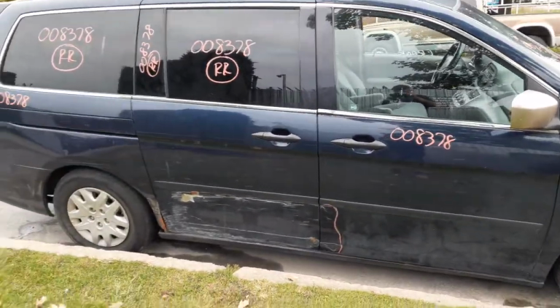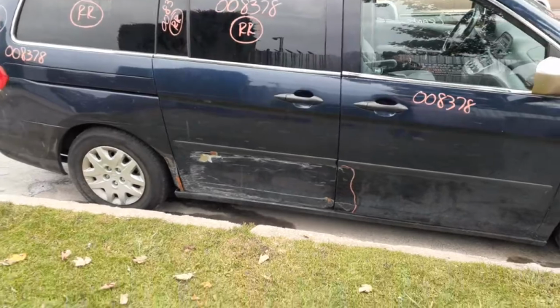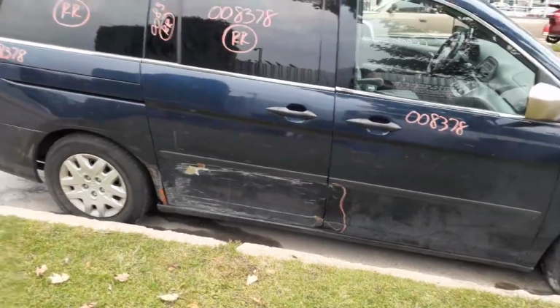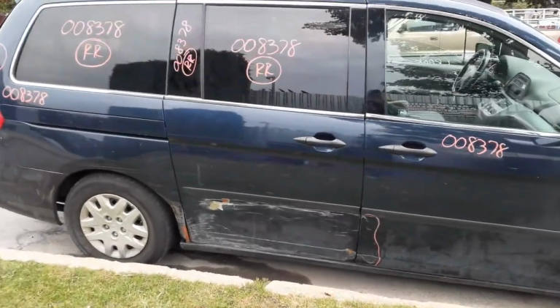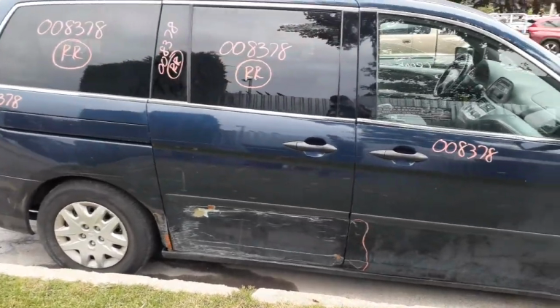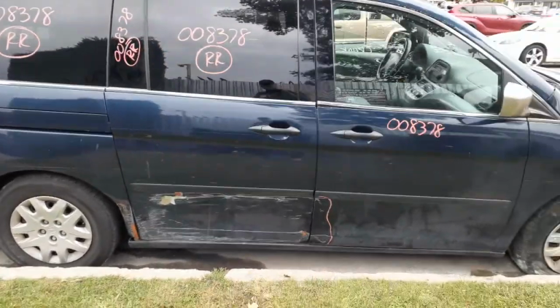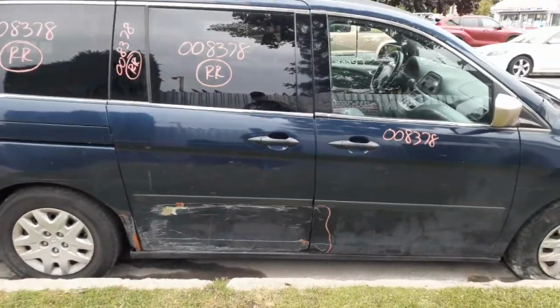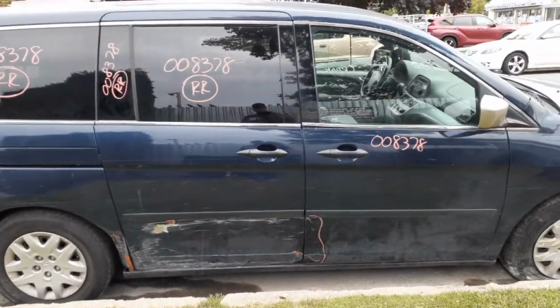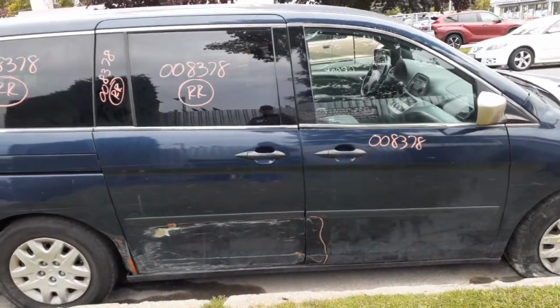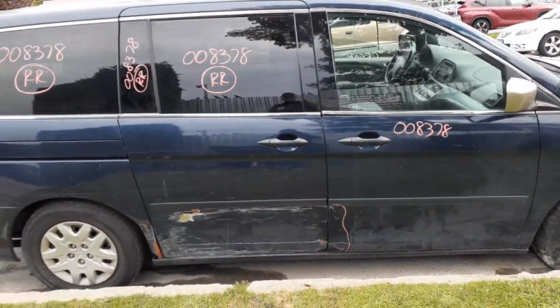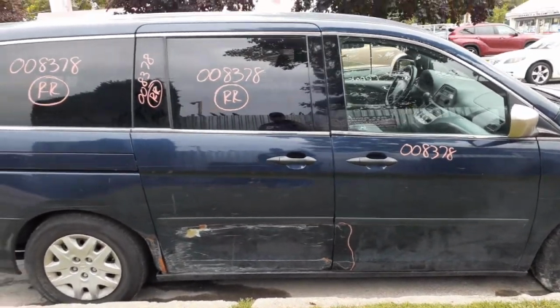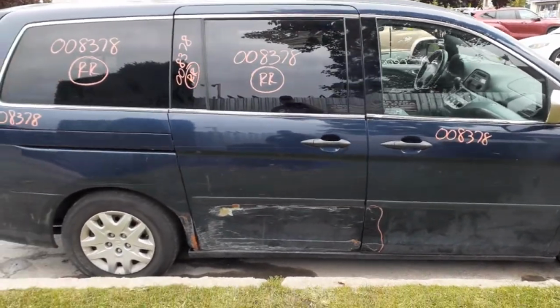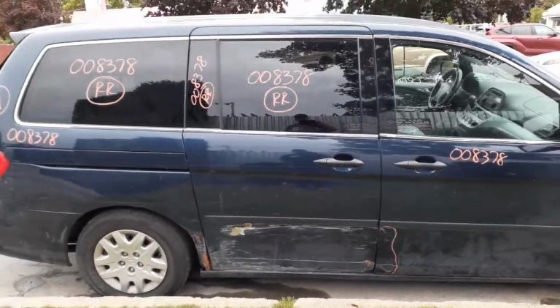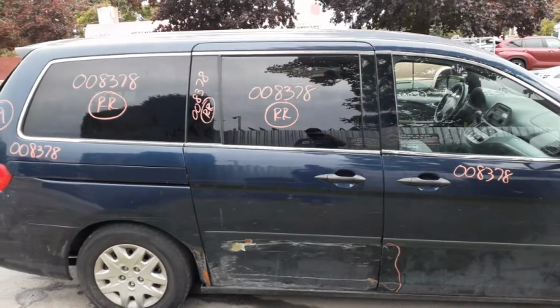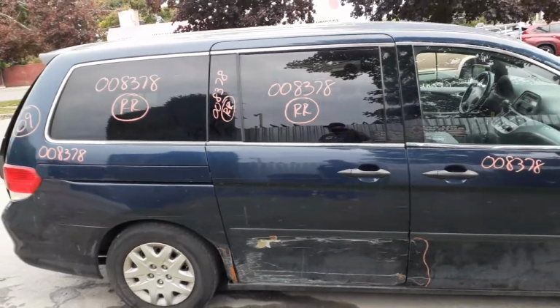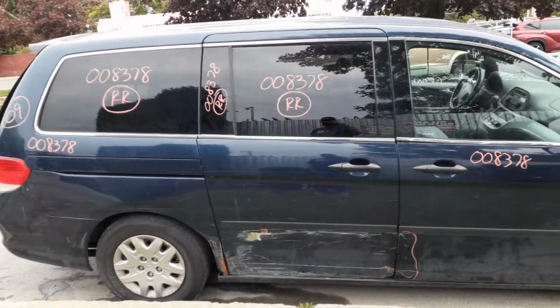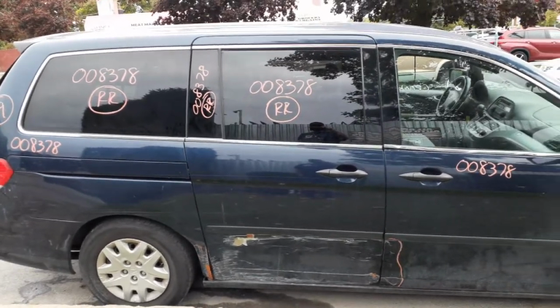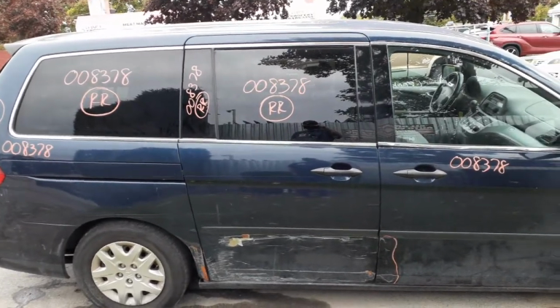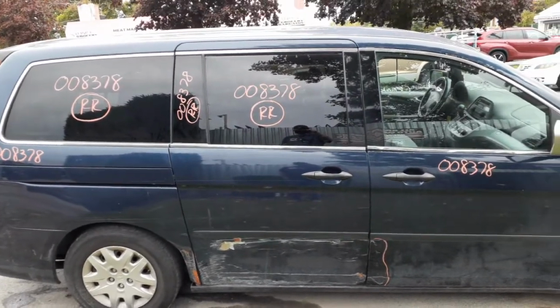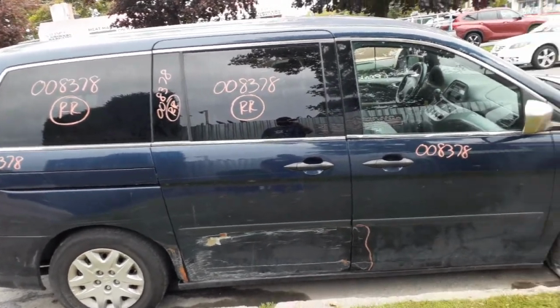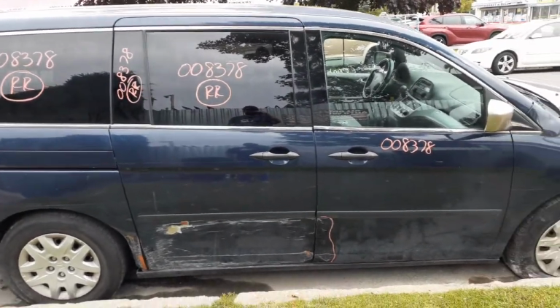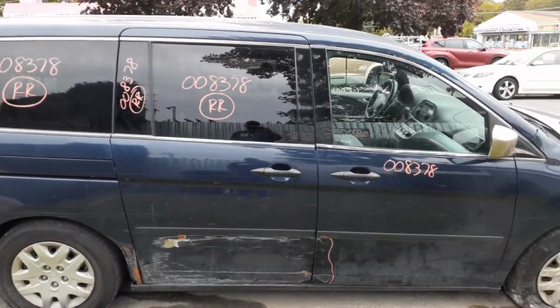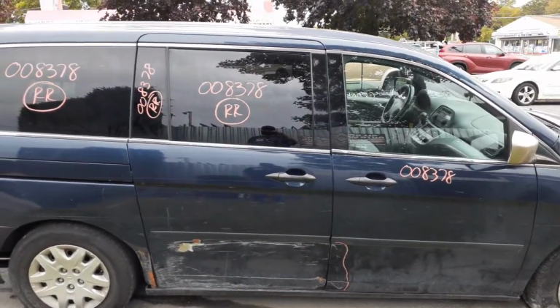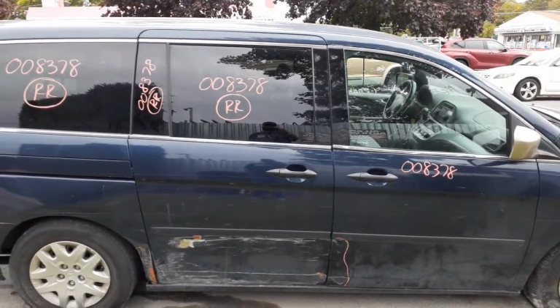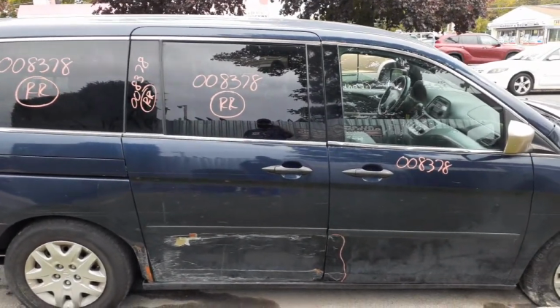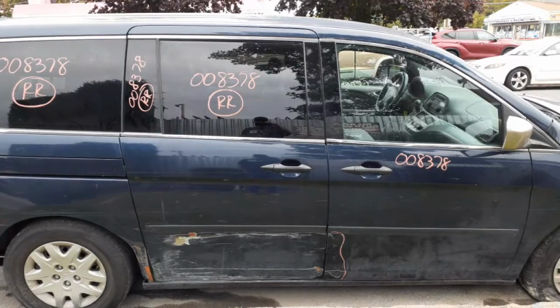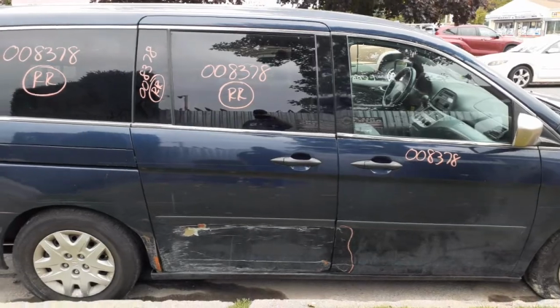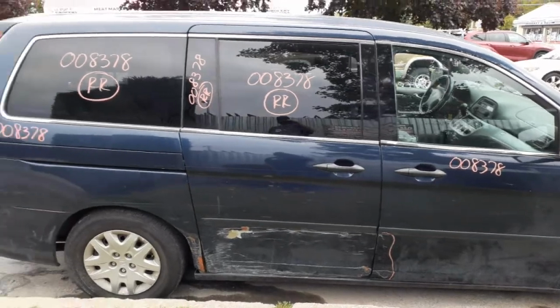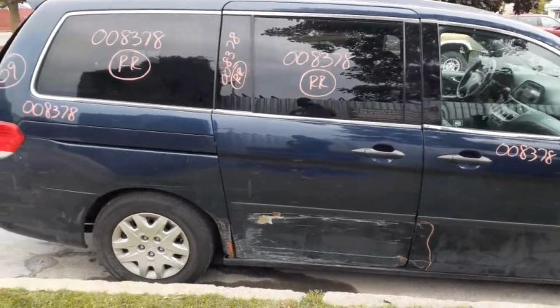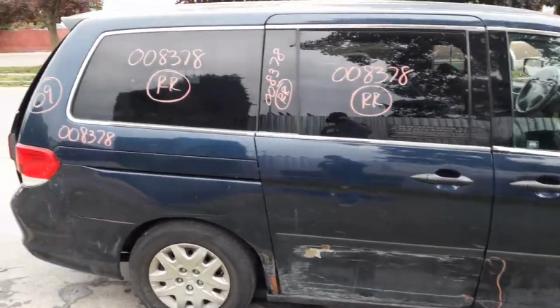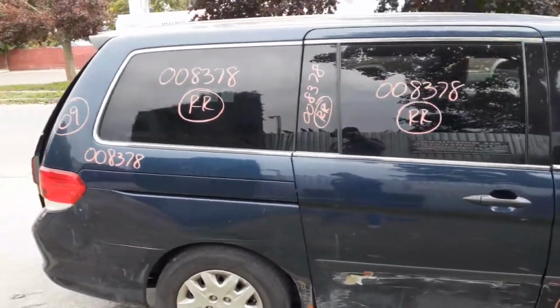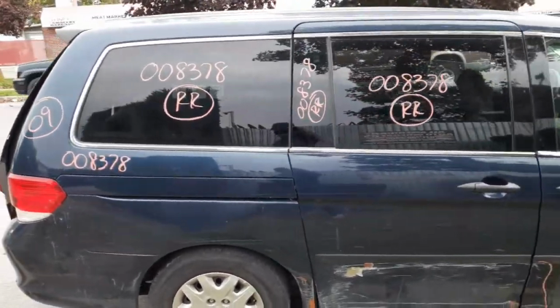The slider door, as you can see, is no good. You do got an outside door handle, black matte finish. Inside is gray. You do got the privacy tinted glass — it's movable. There's your vent glass and quarter glass.